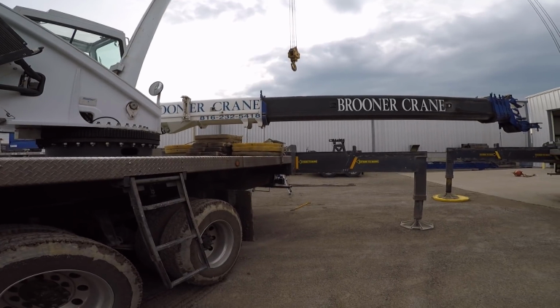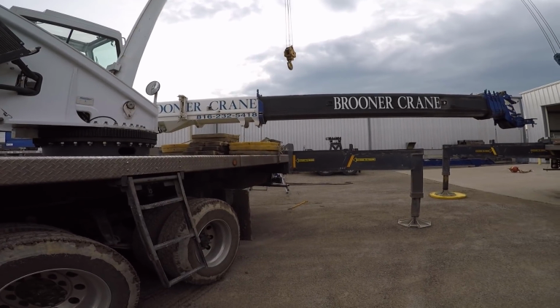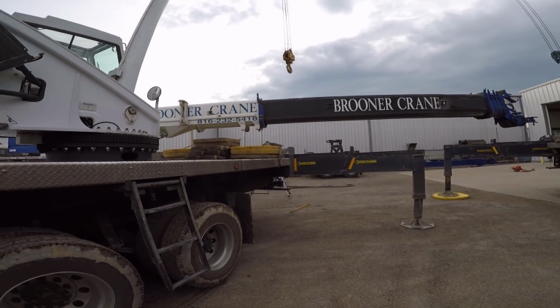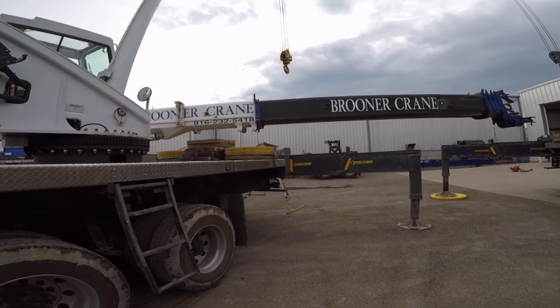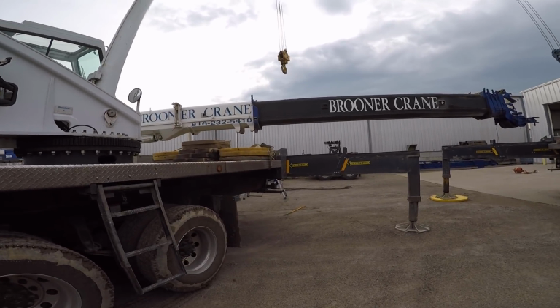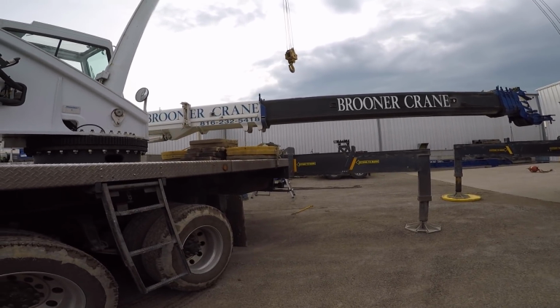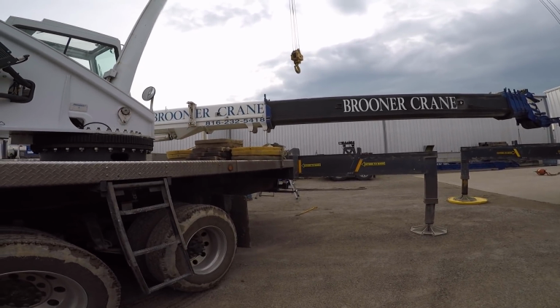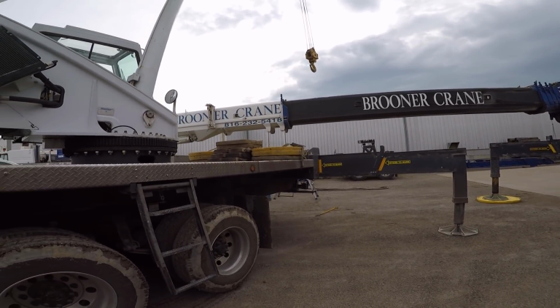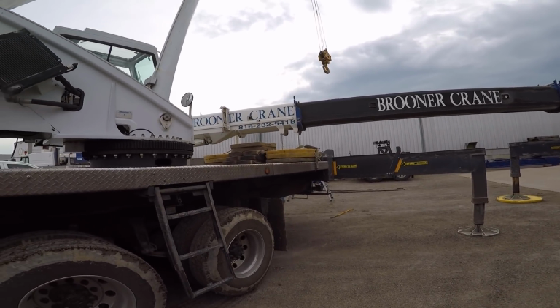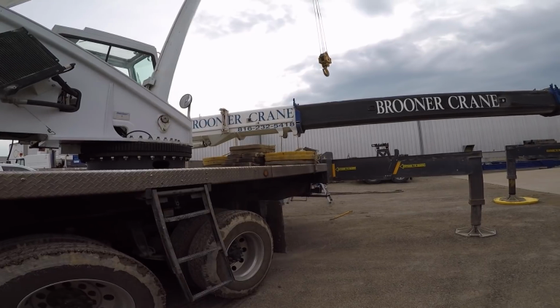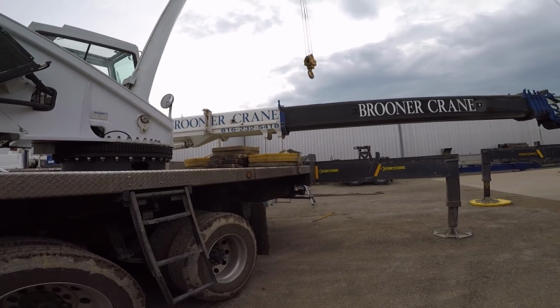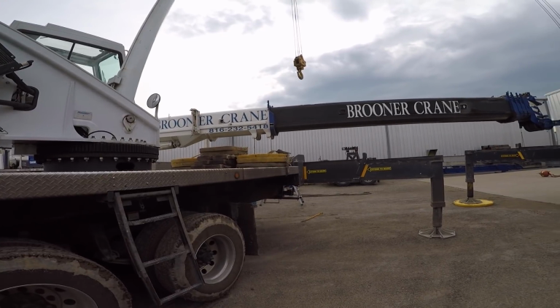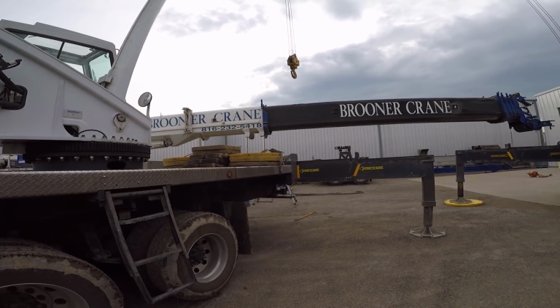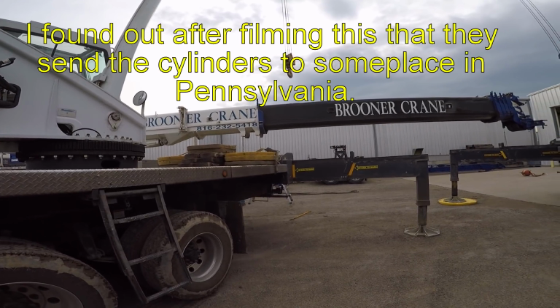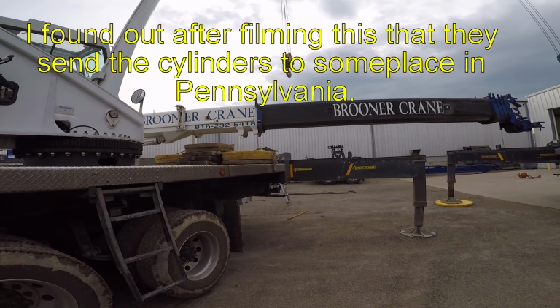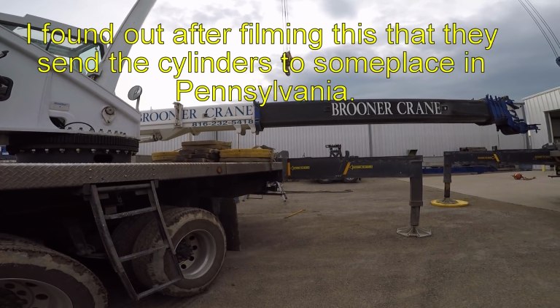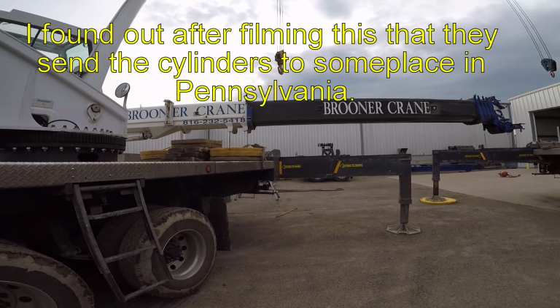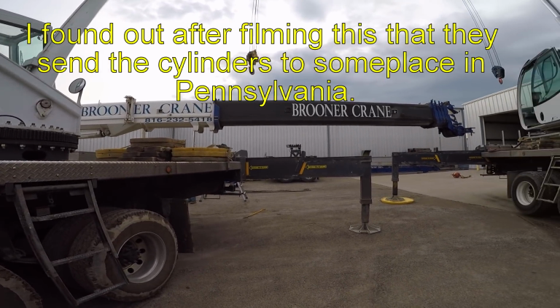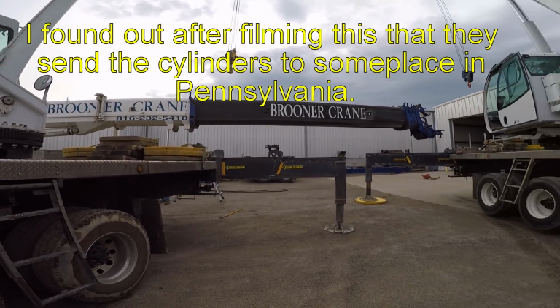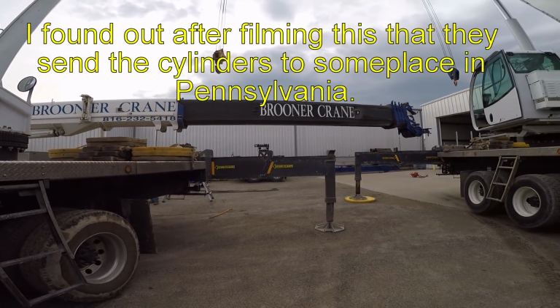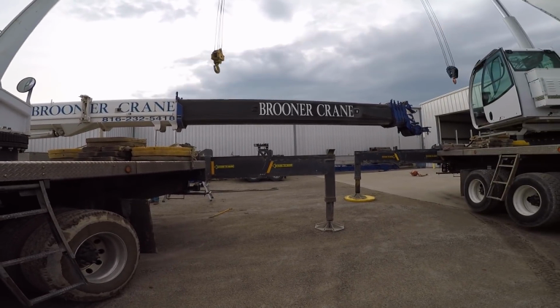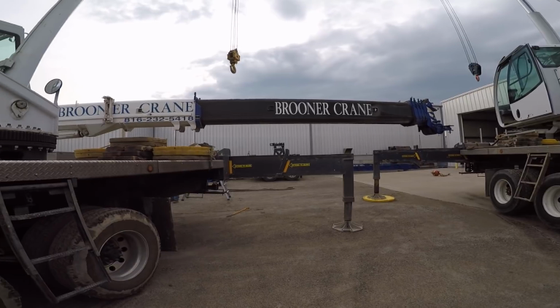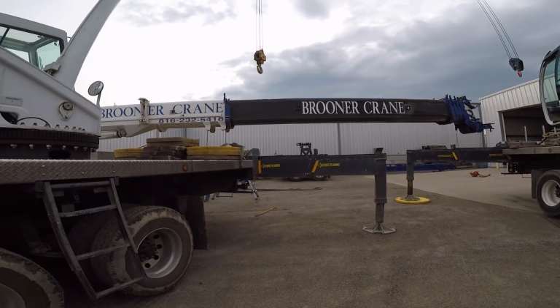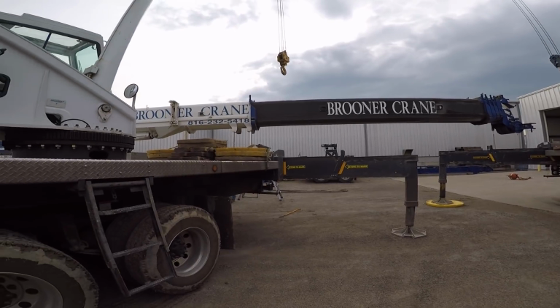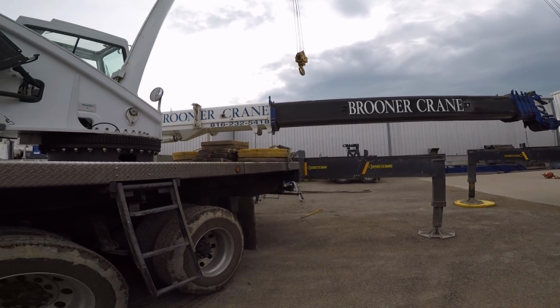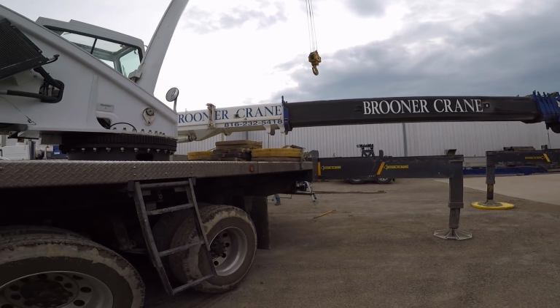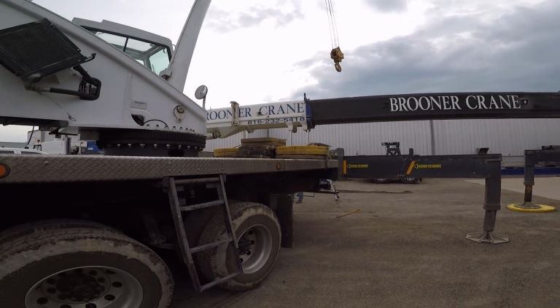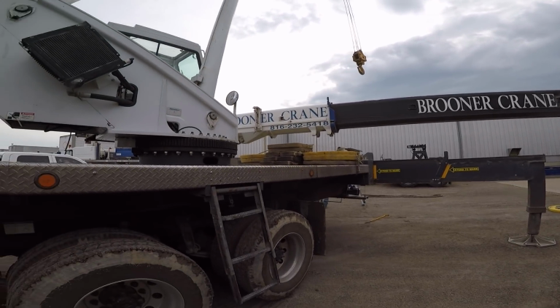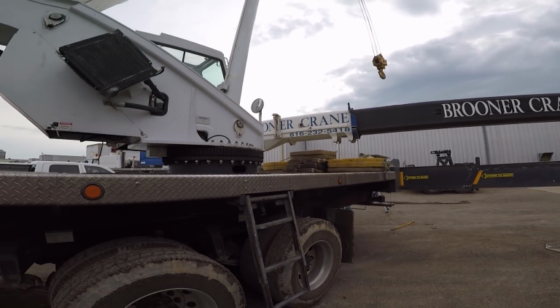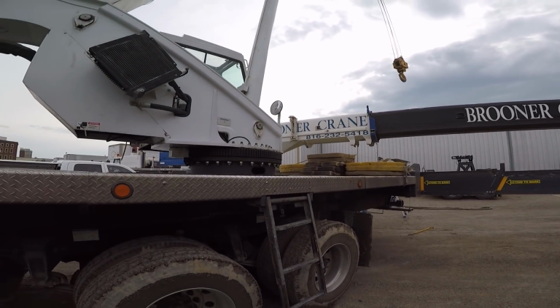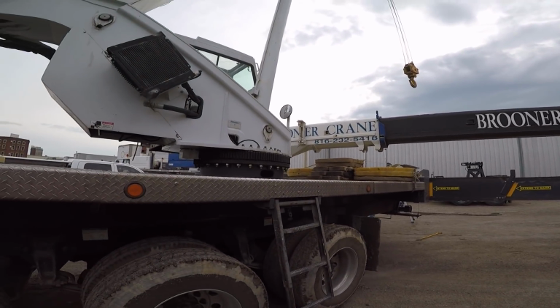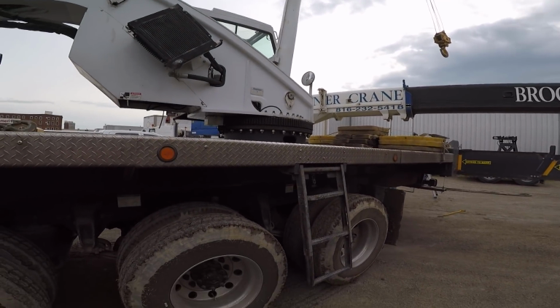We're not actually going to disassemble the cylinder. Todano sends those out to Illinois somewhere to do that. The cylinder itself is not leaking — it's got a plug with an o-ring on it that's leaking.